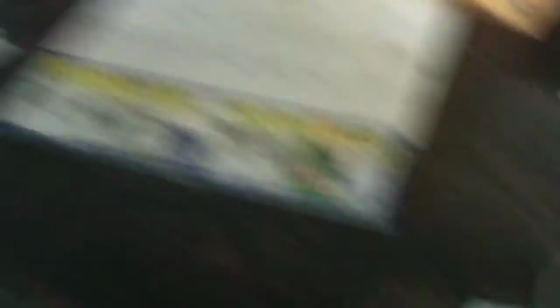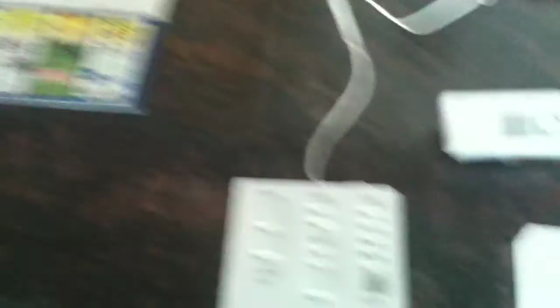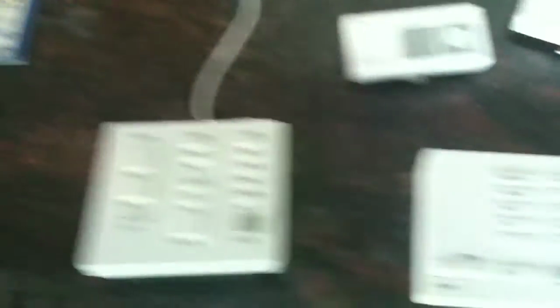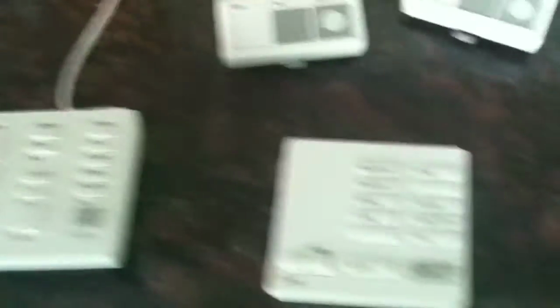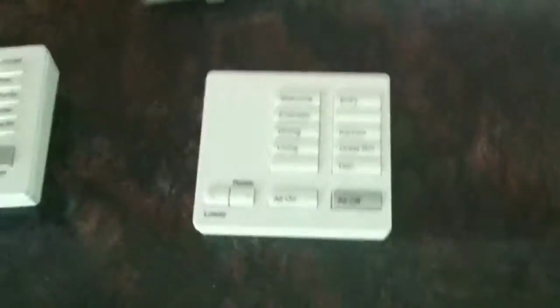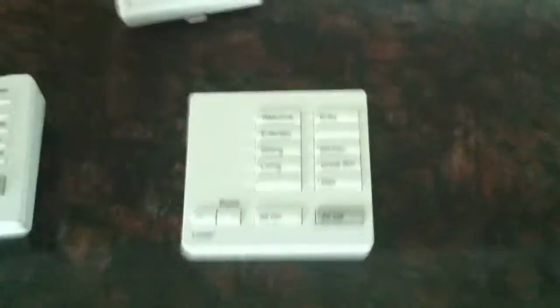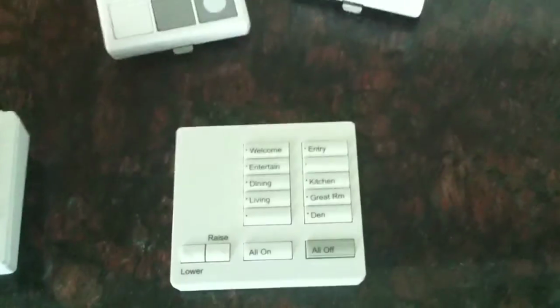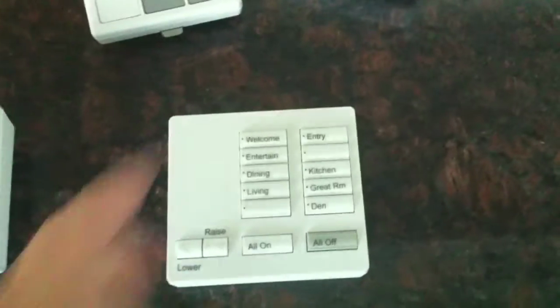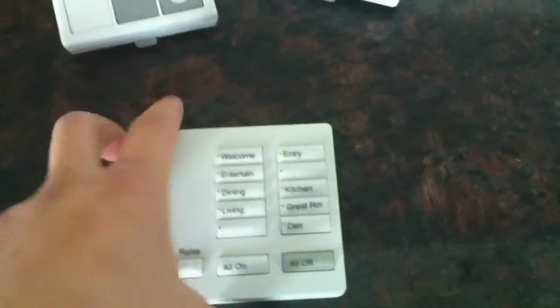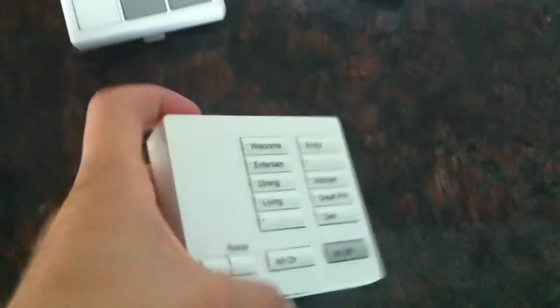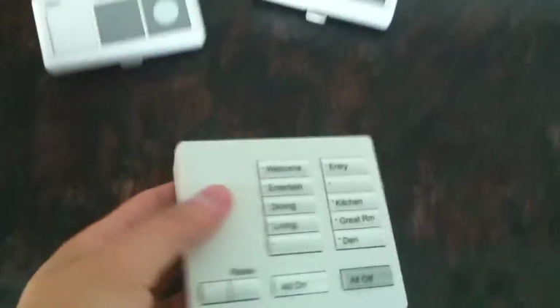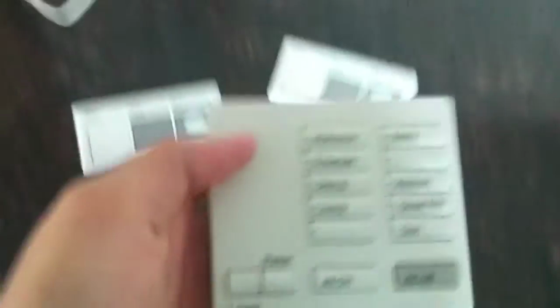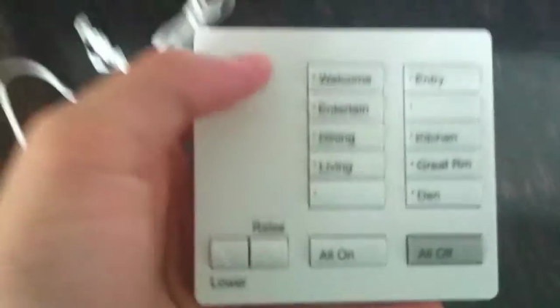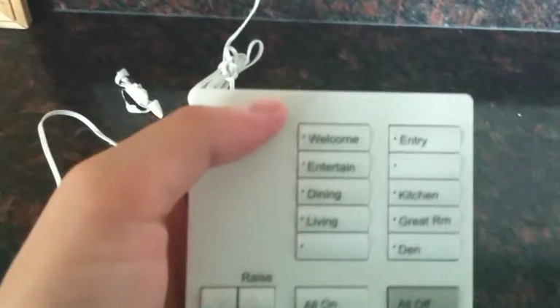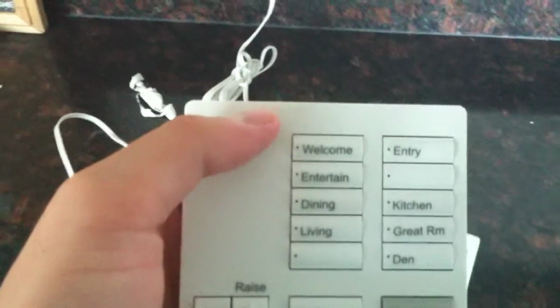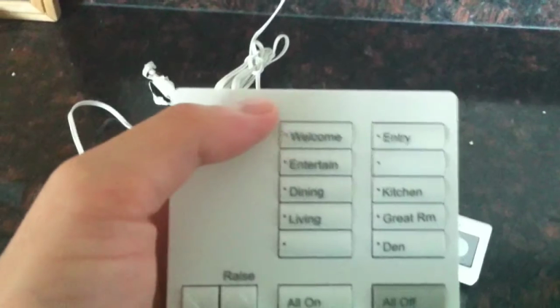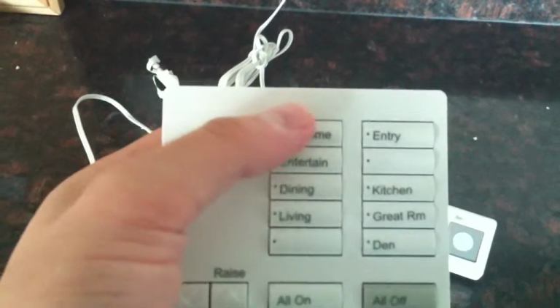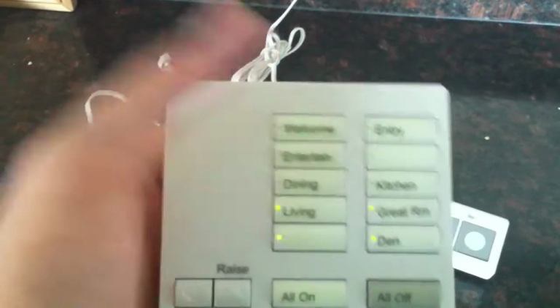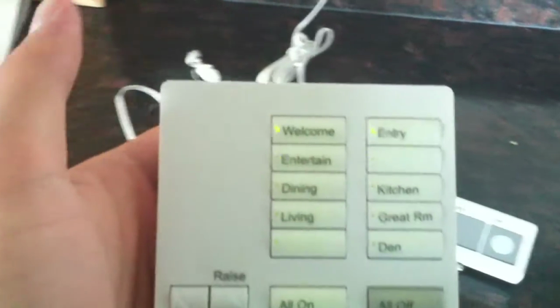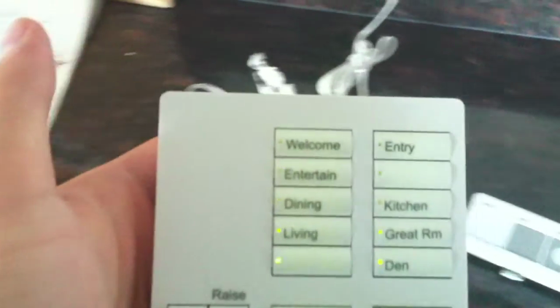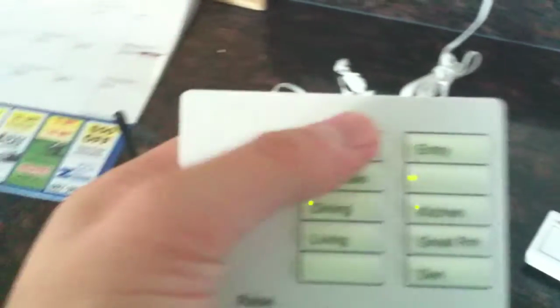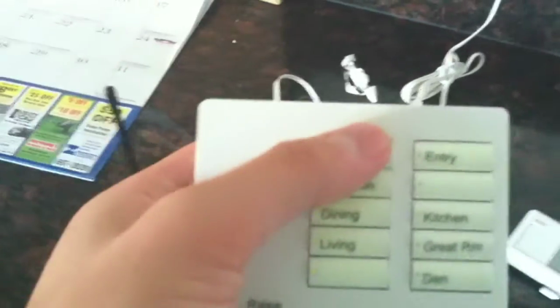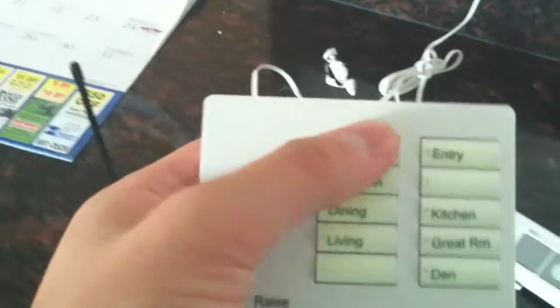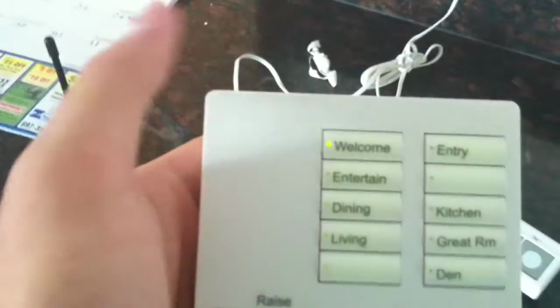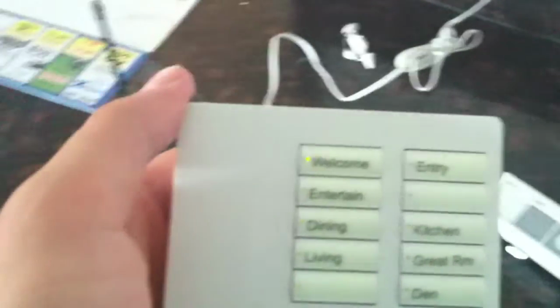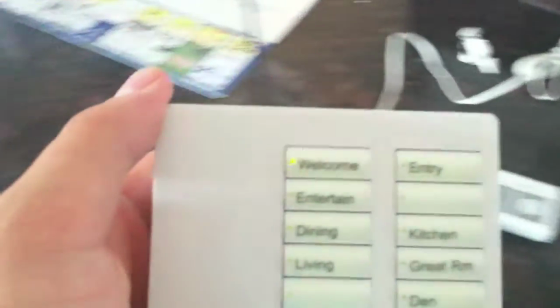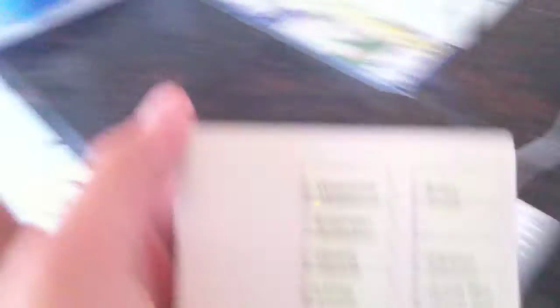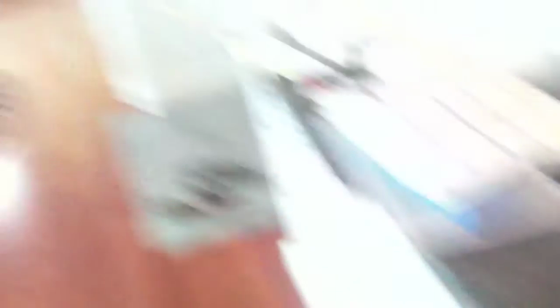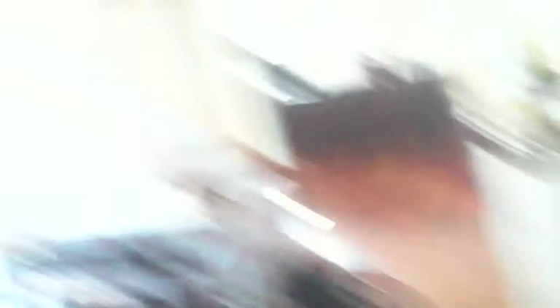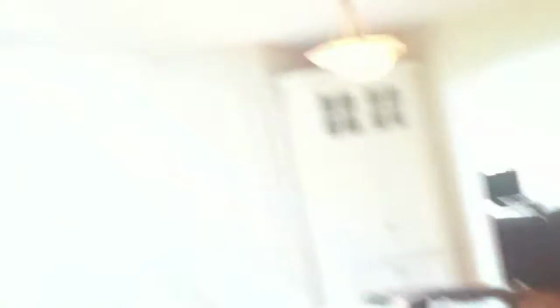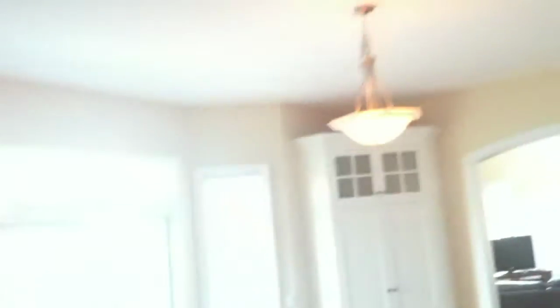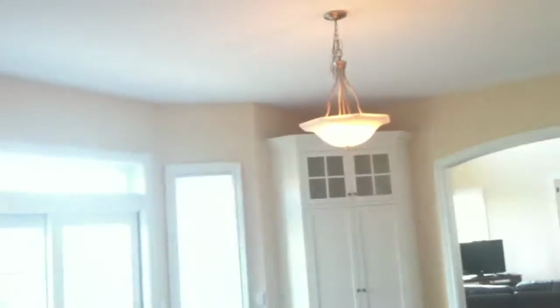Going back to here, if I take this and hit the welcome button, it does the same thing that was there before. And so all the lights come on.